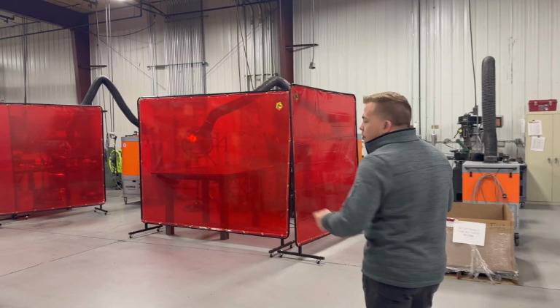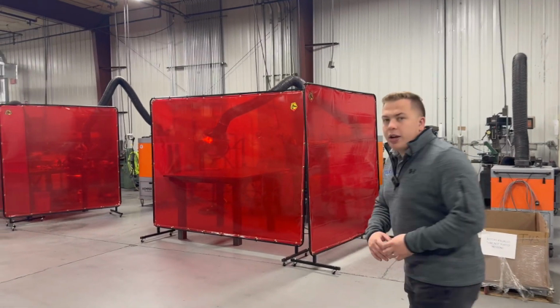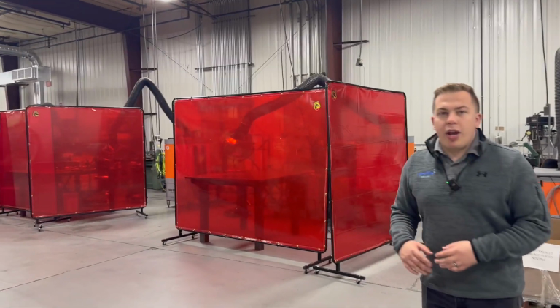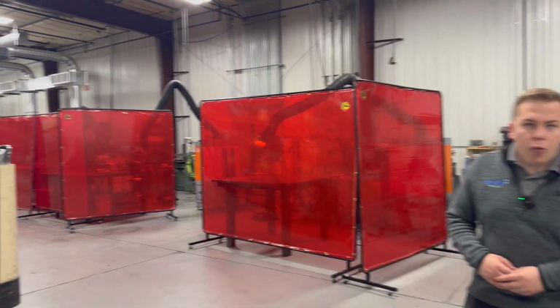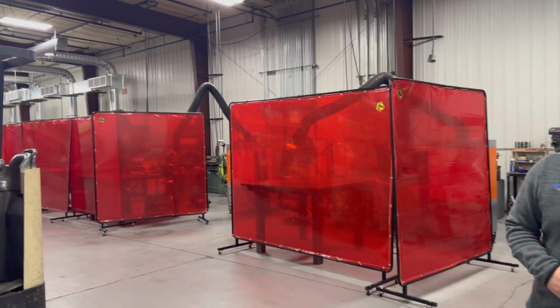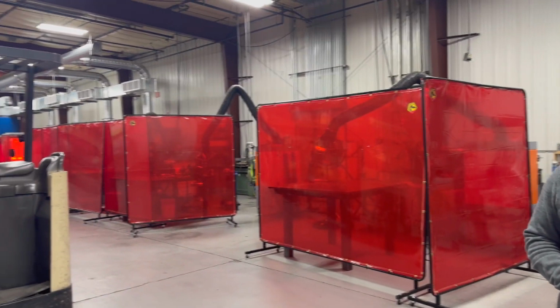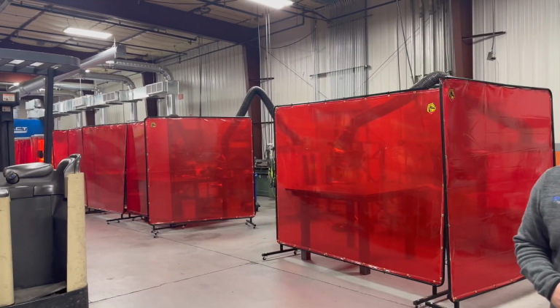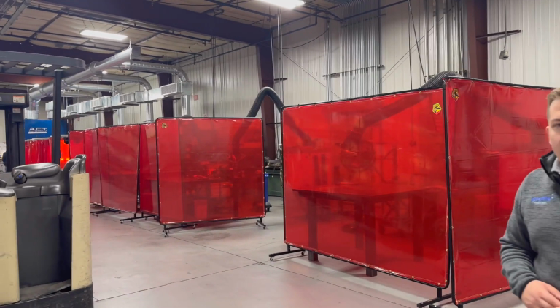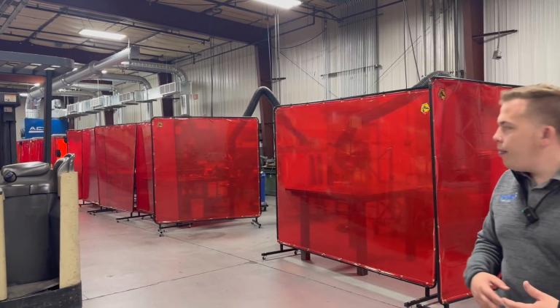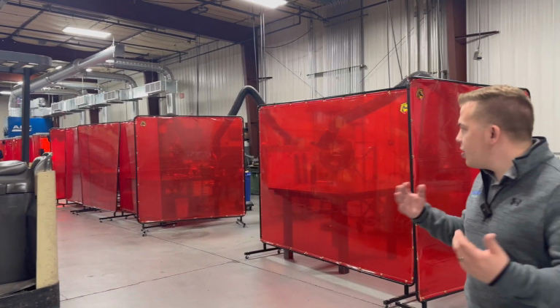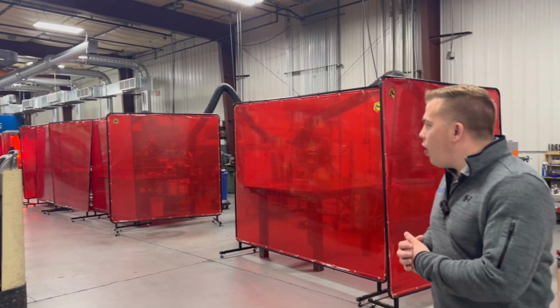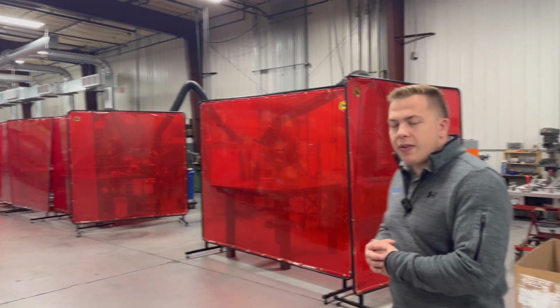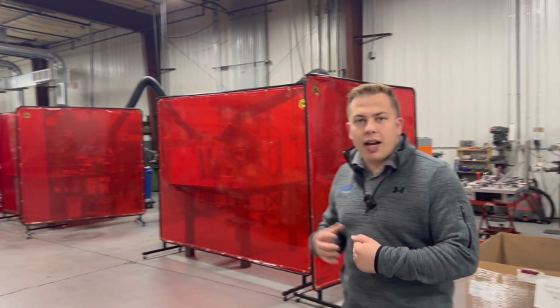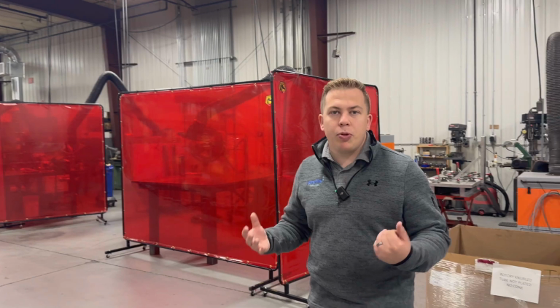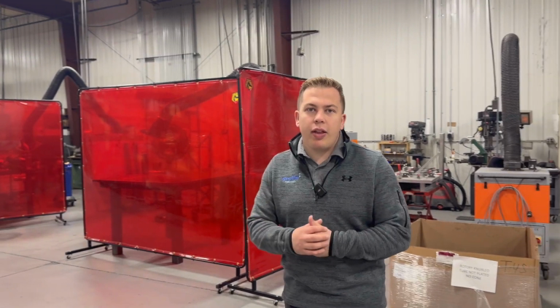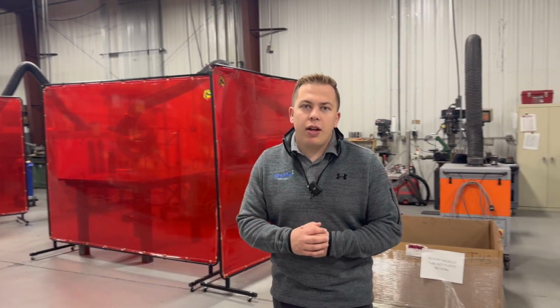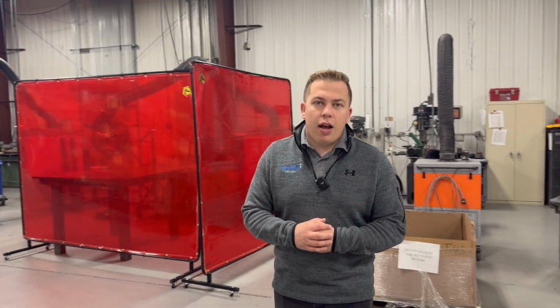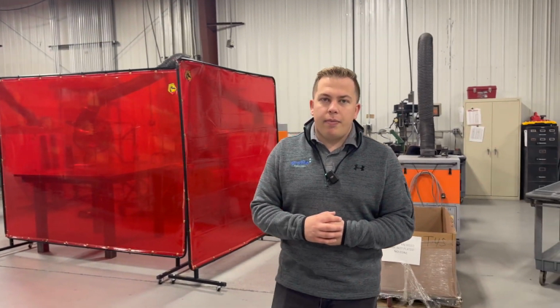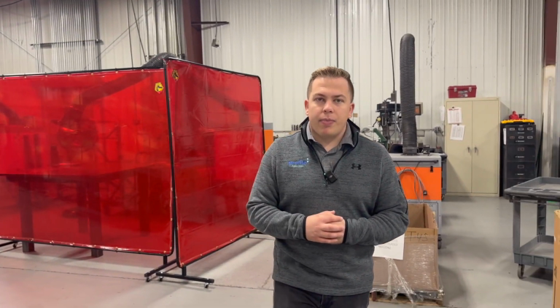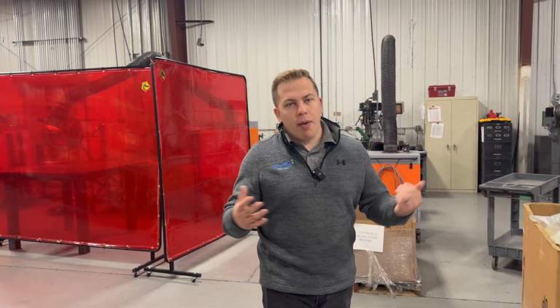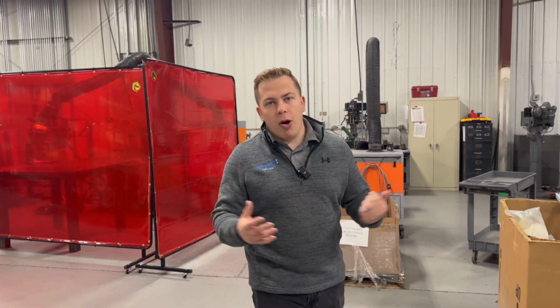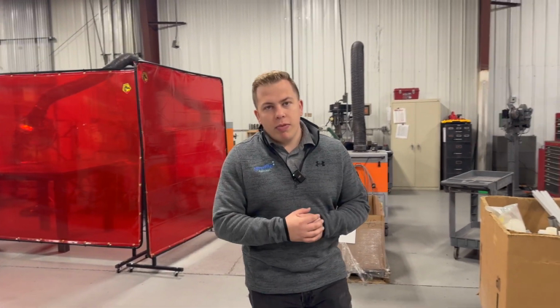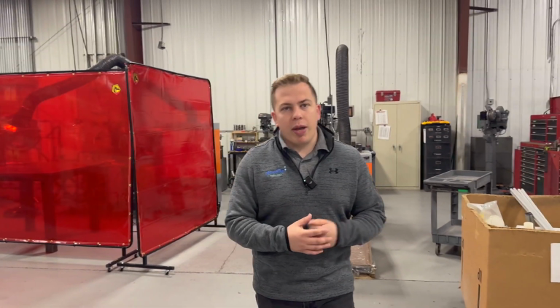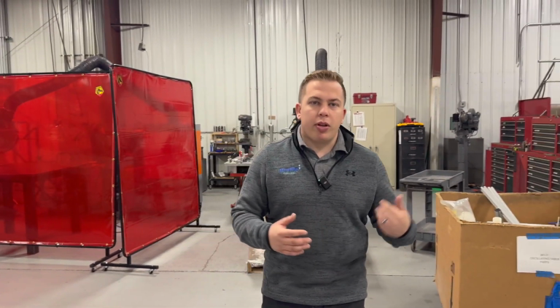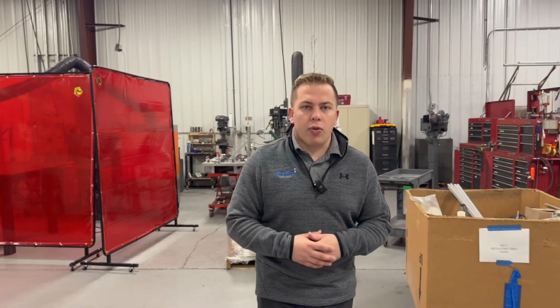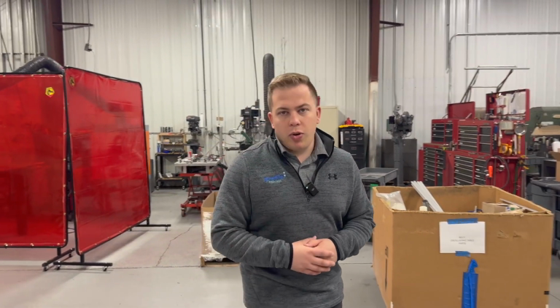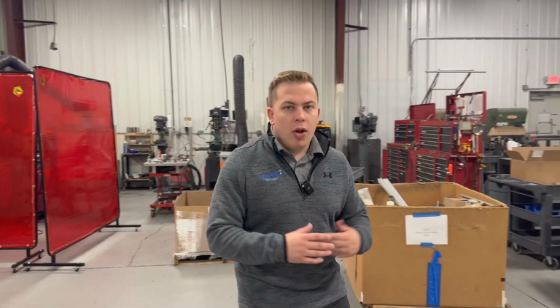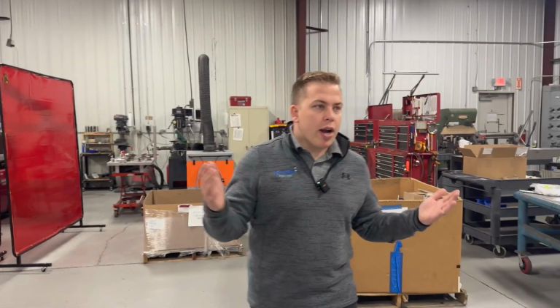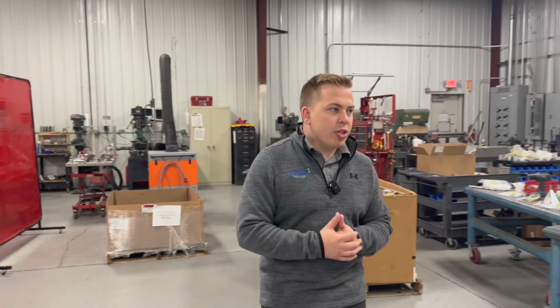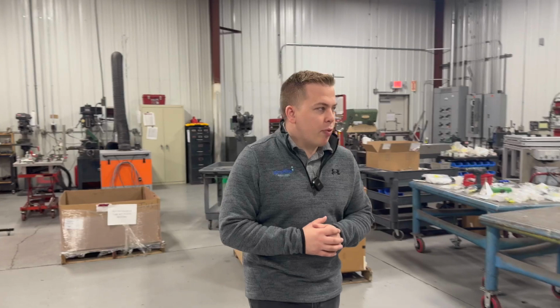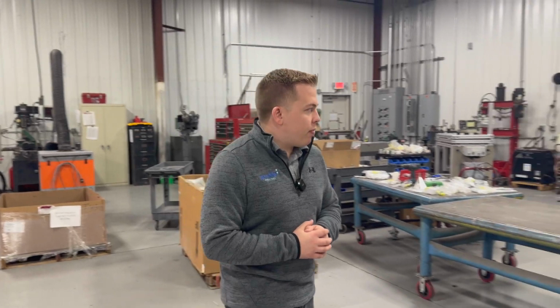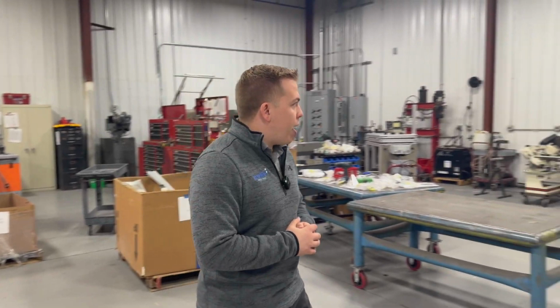Back here we have our welding stations. This is where everything kind of gets put together and becomes a part that we can put into the rotary sorter or any of the machines that we build.